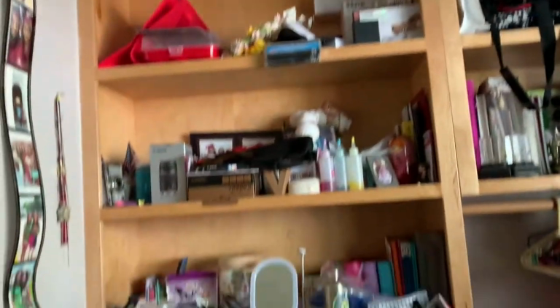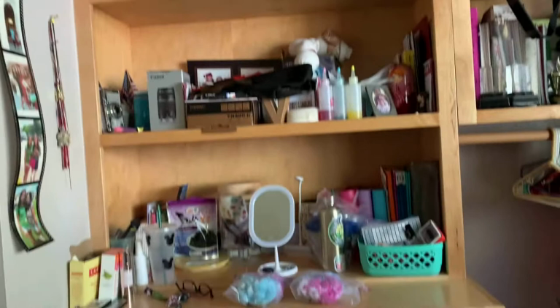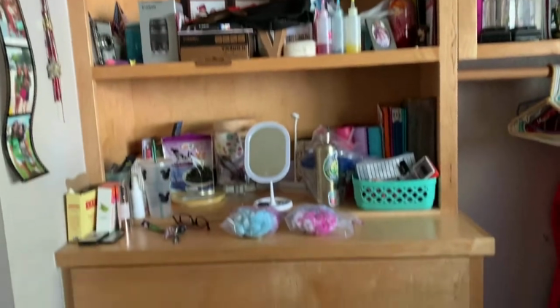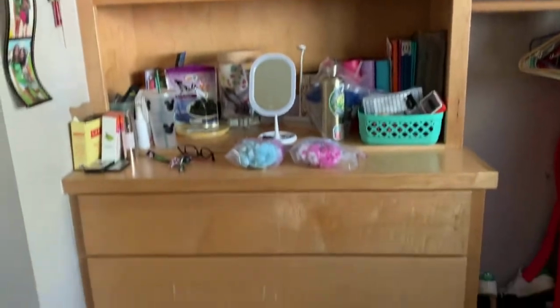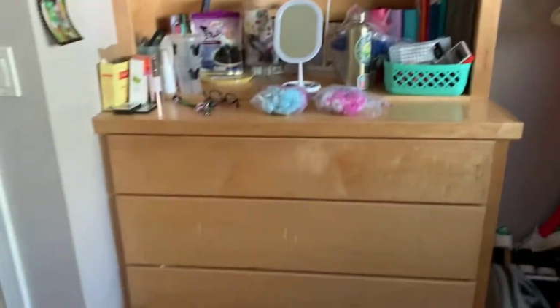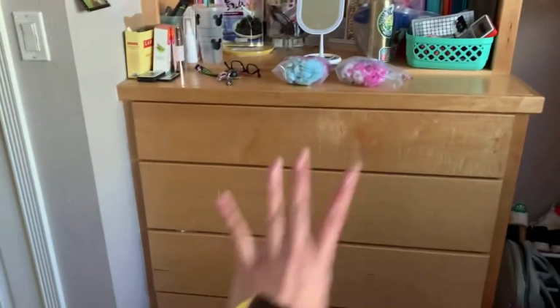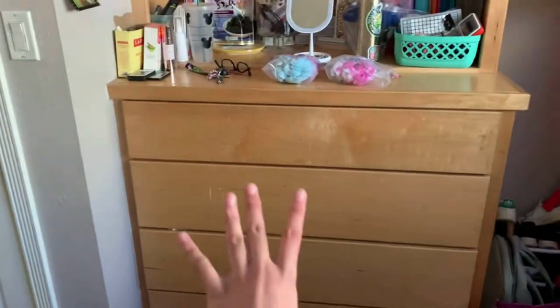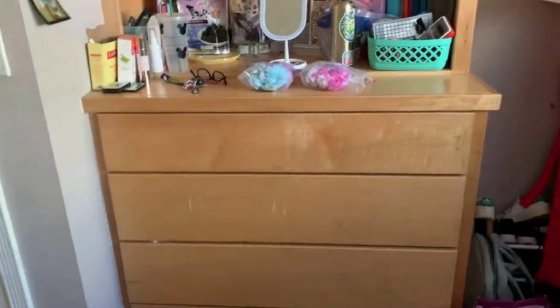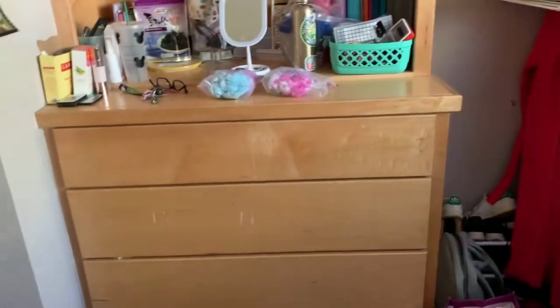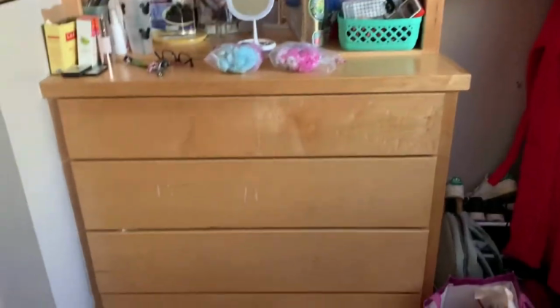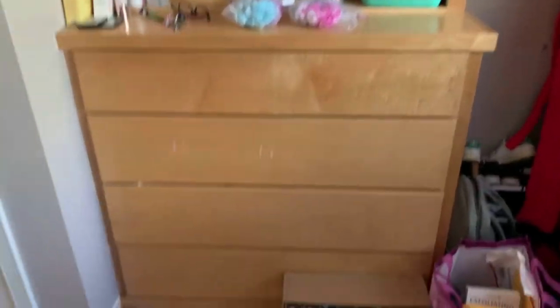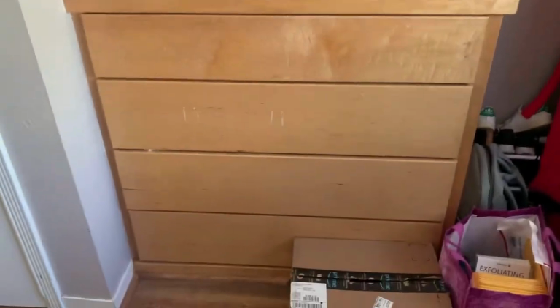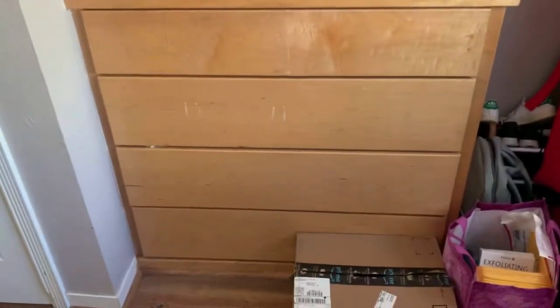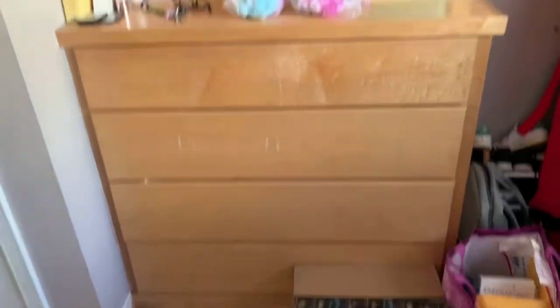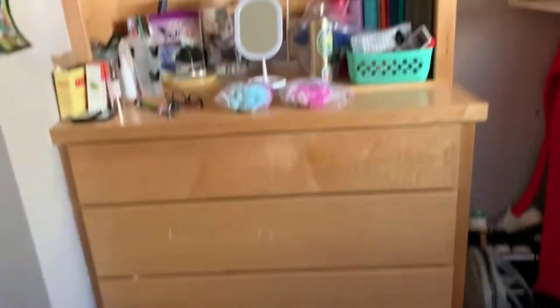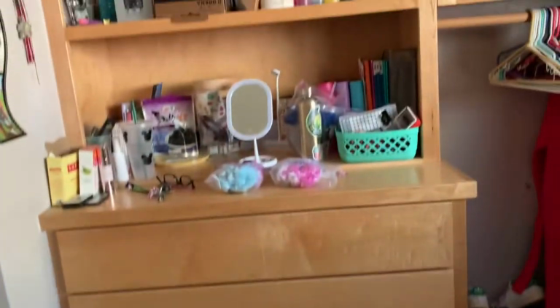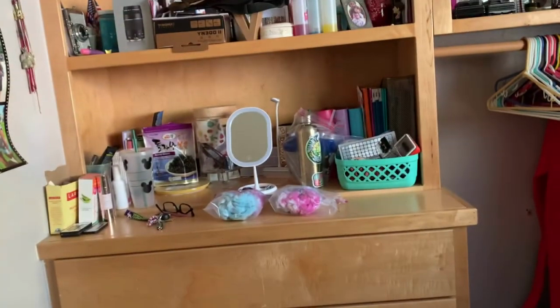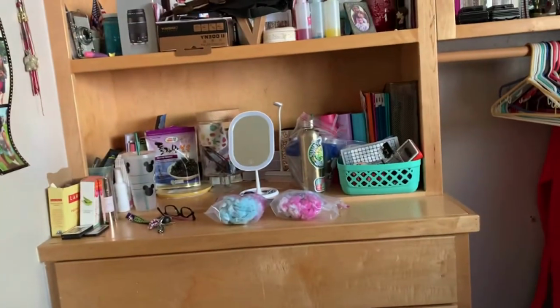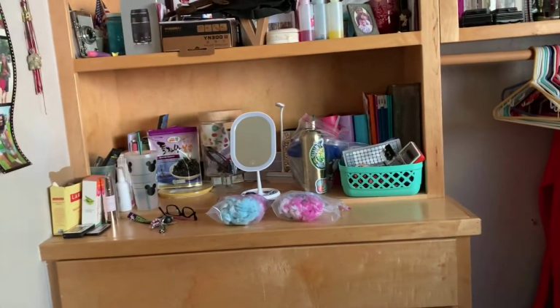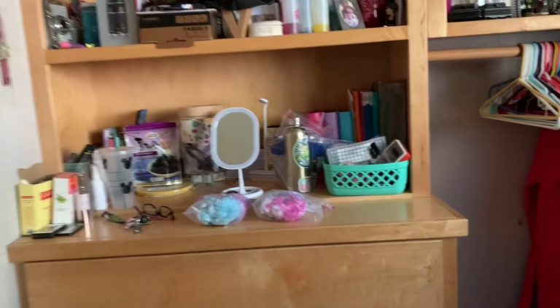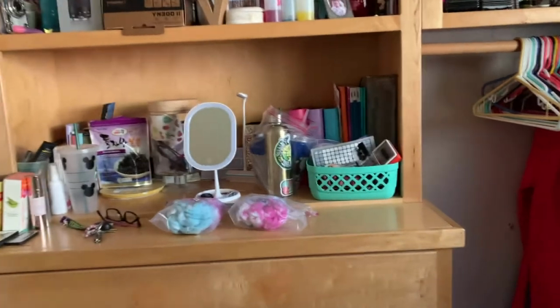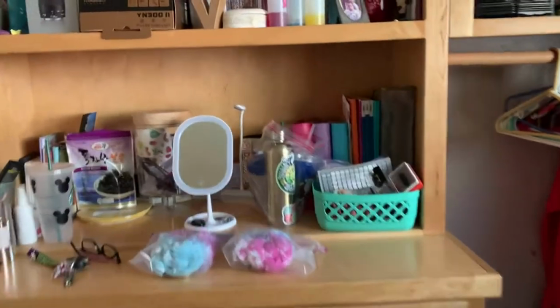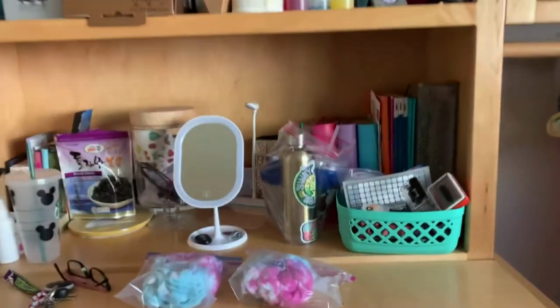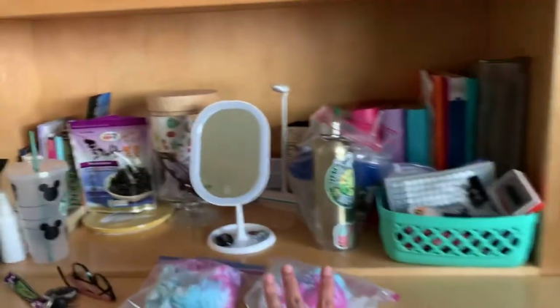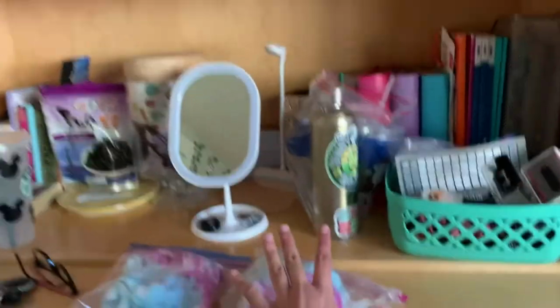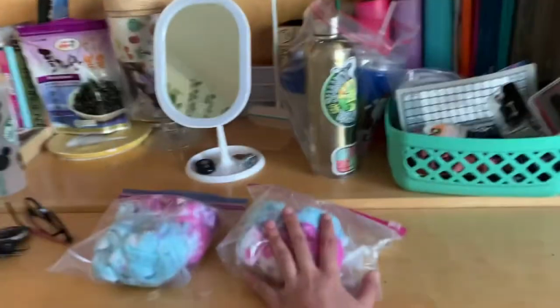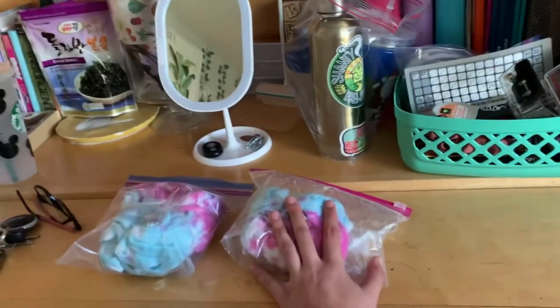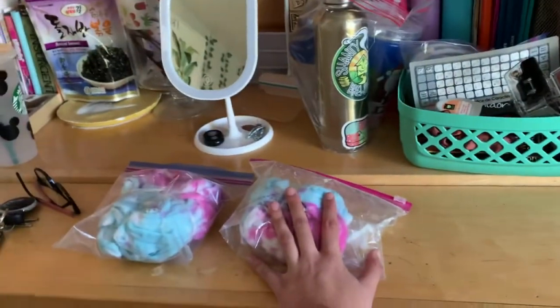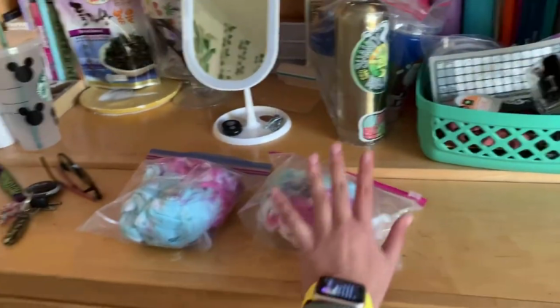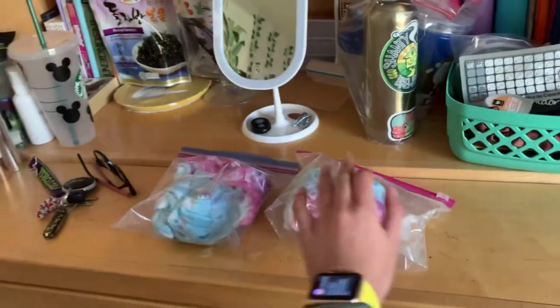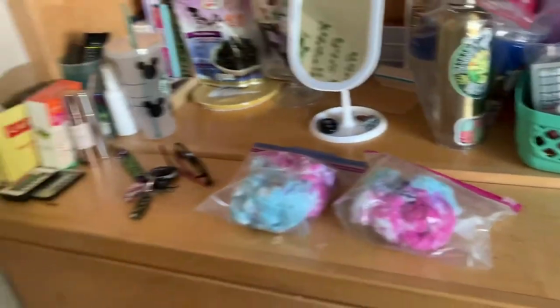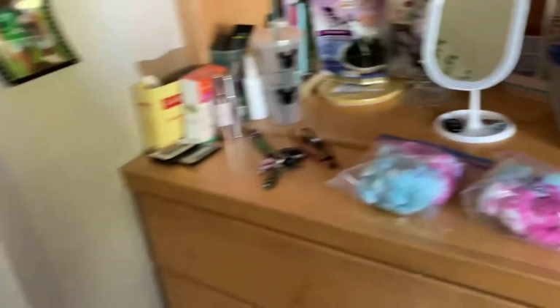That's how it is, and then I have my drawers here, but that's basically it. These are gonna be tie-dyes — gonna be on my thrift store.